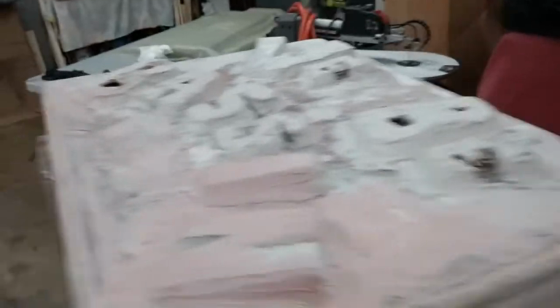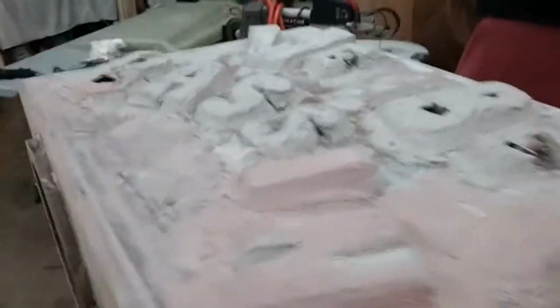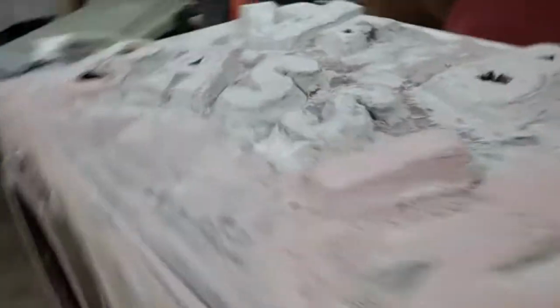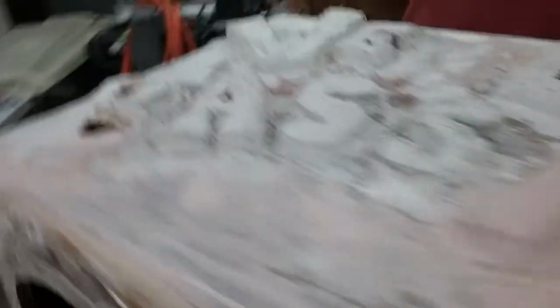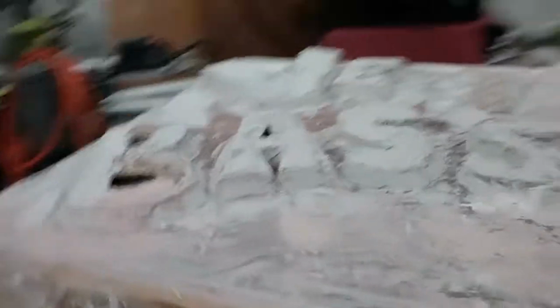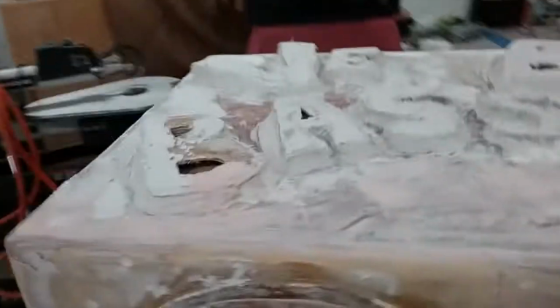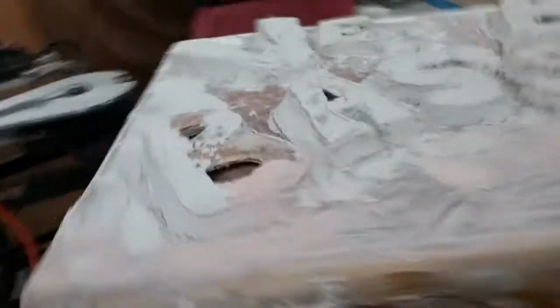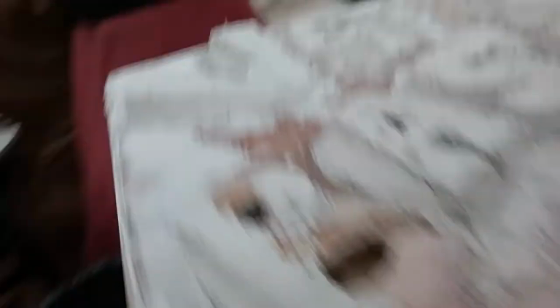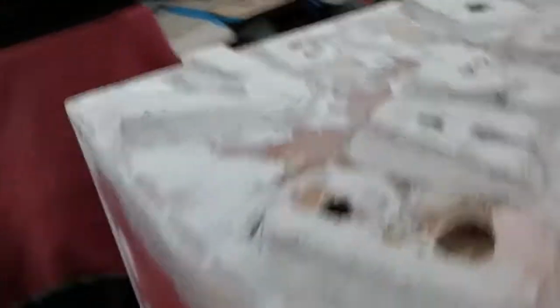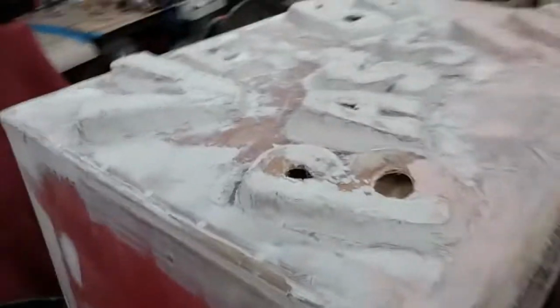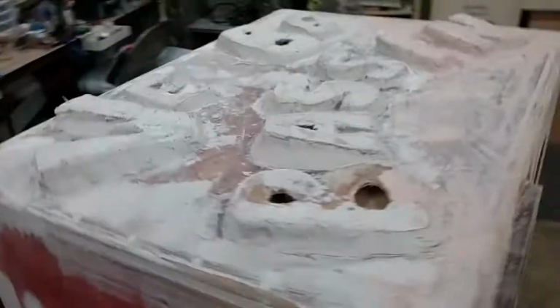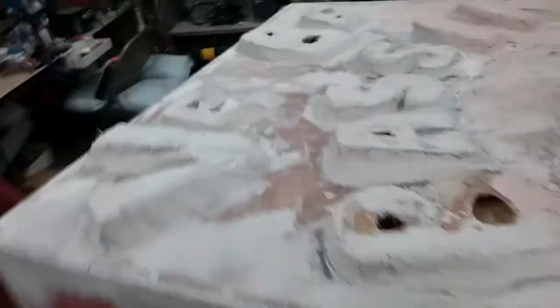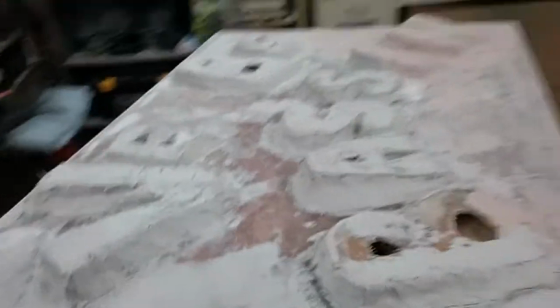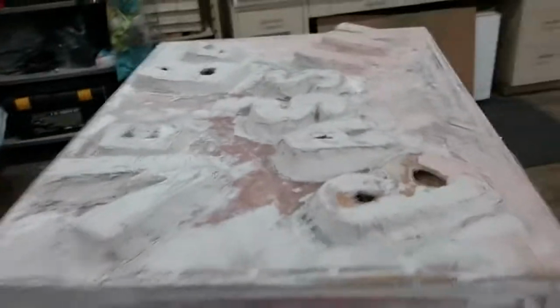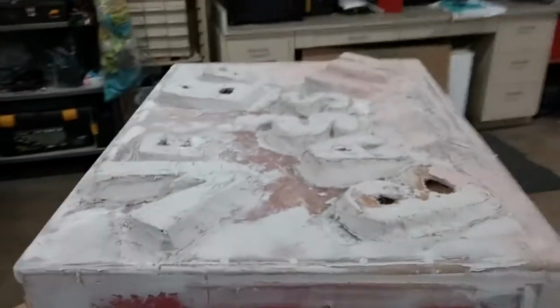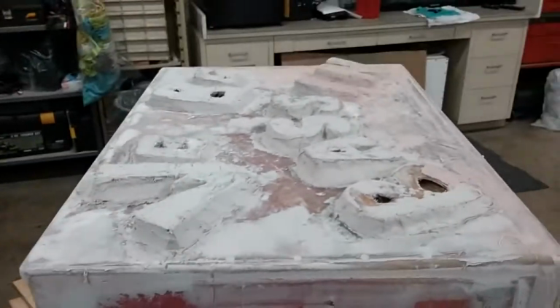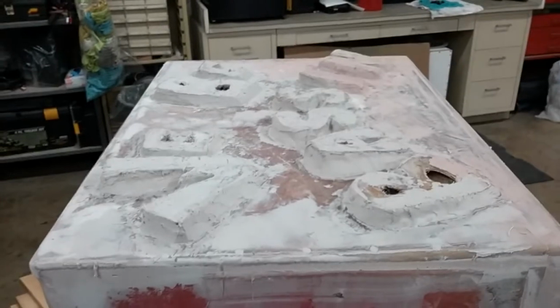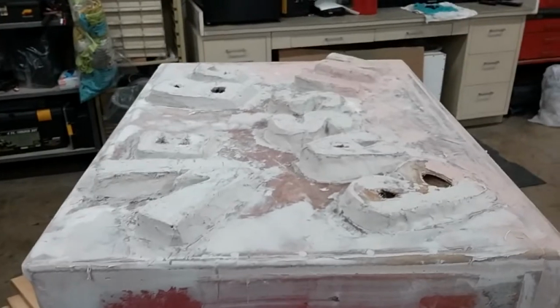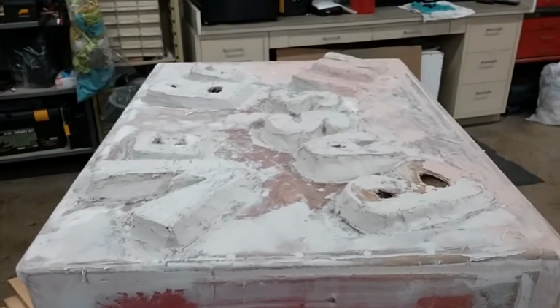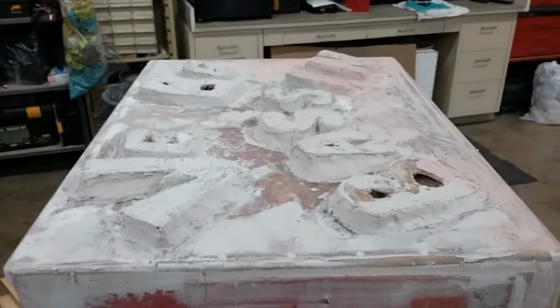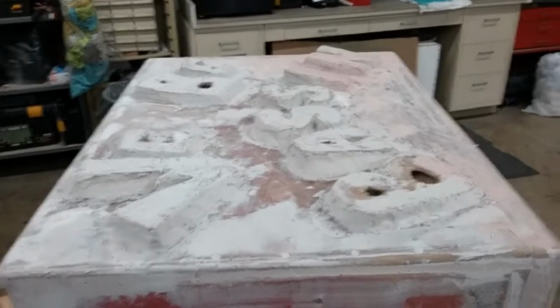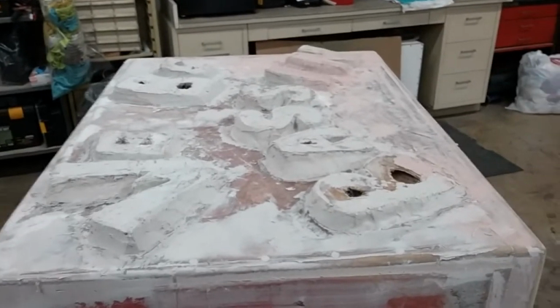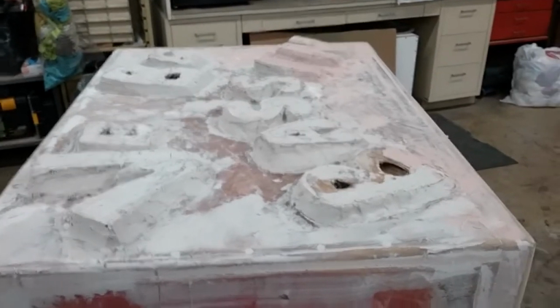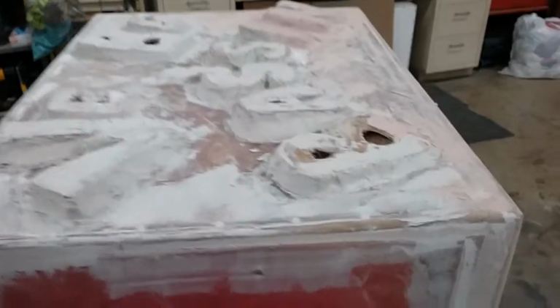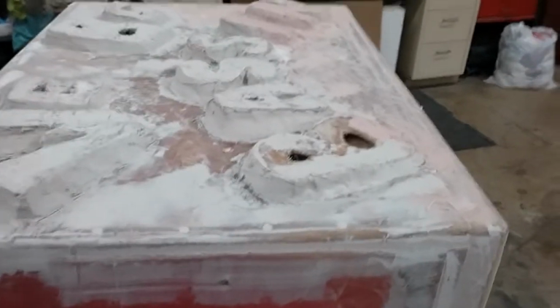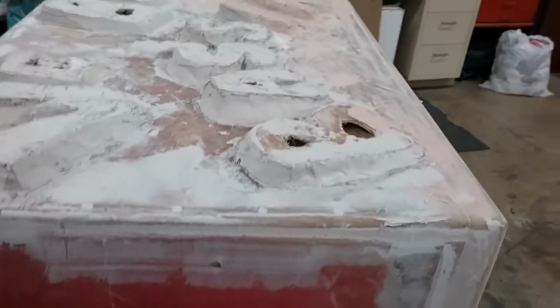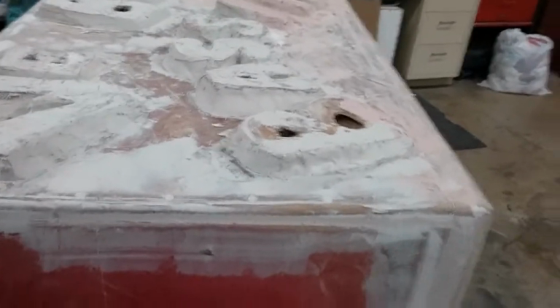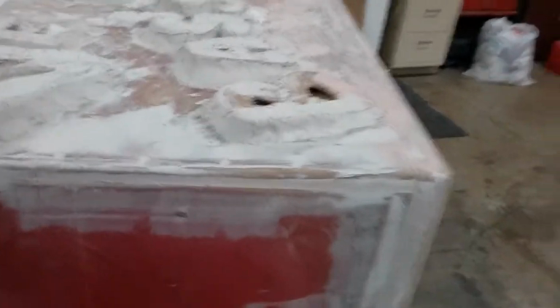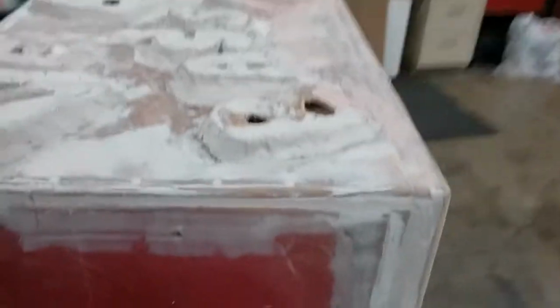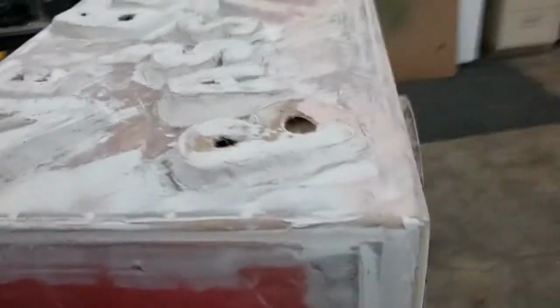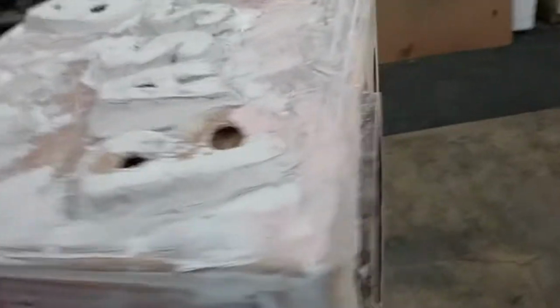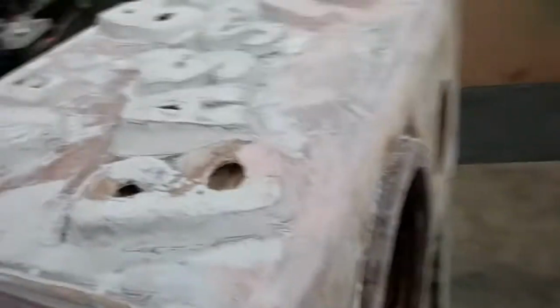Look at it this way and you won't see it as bad. There it is, coming together.